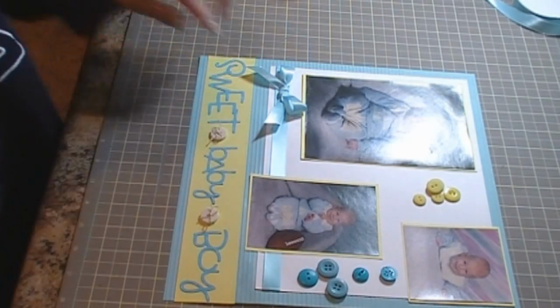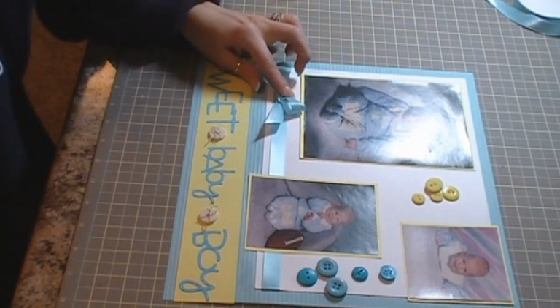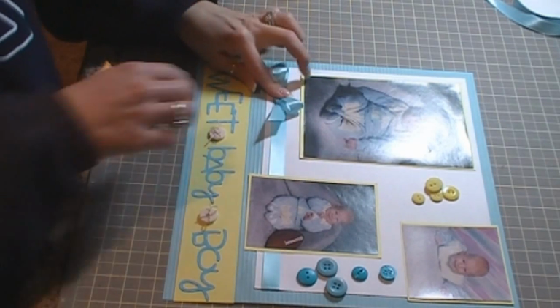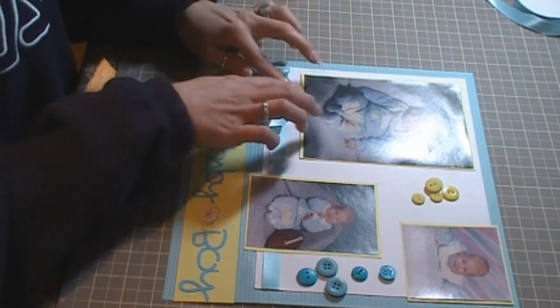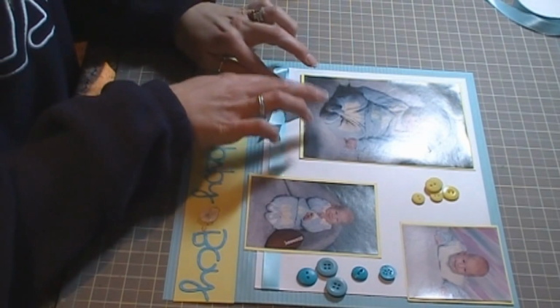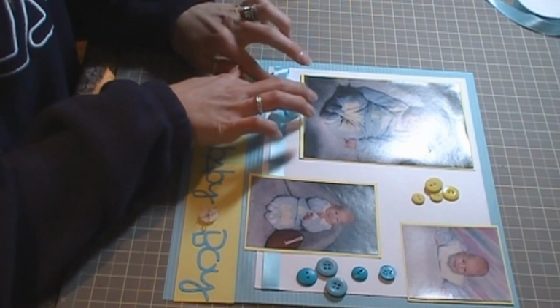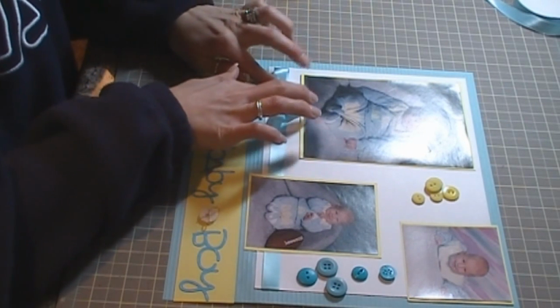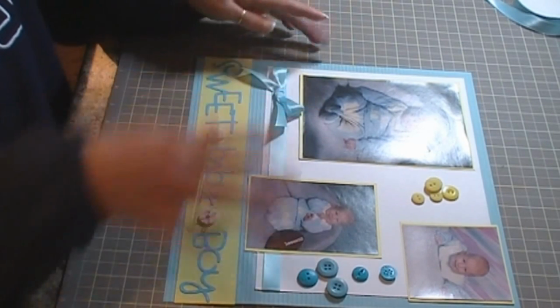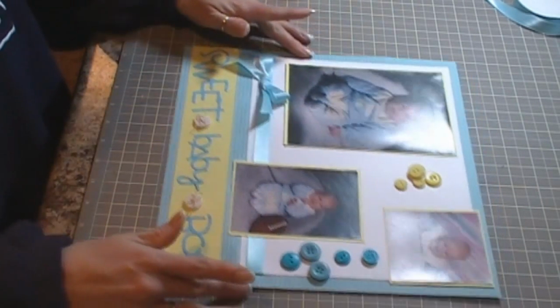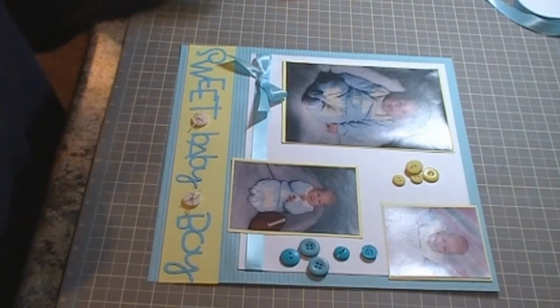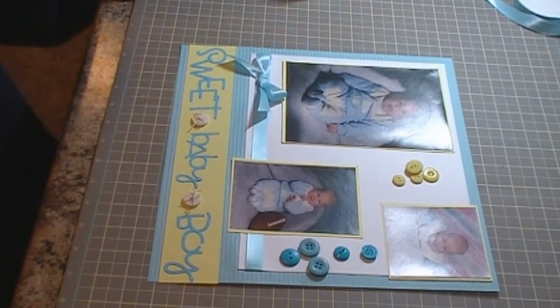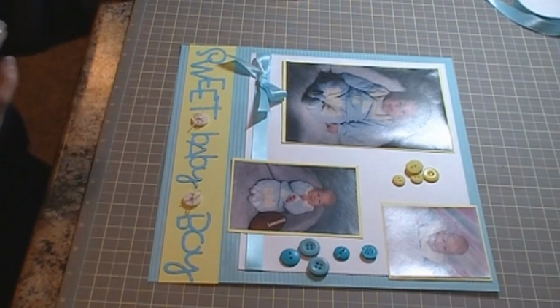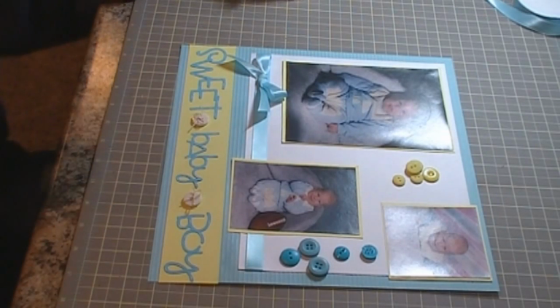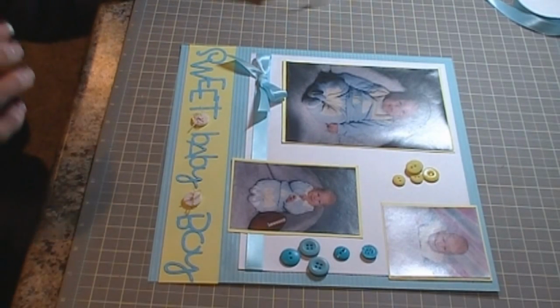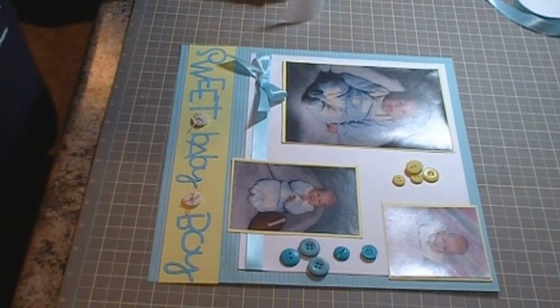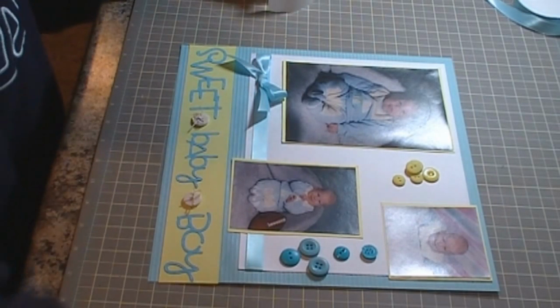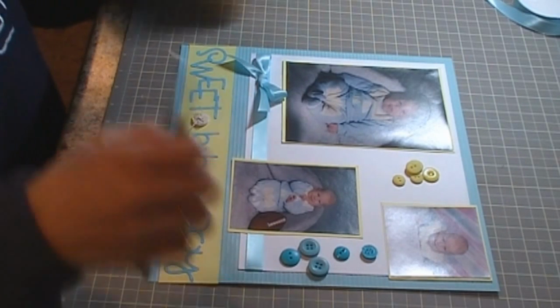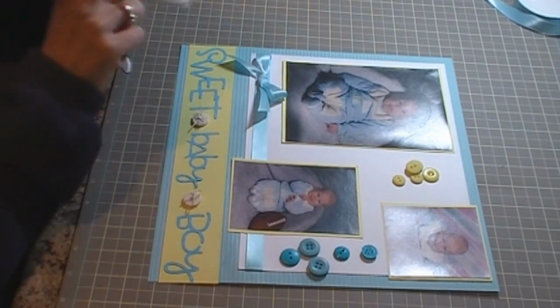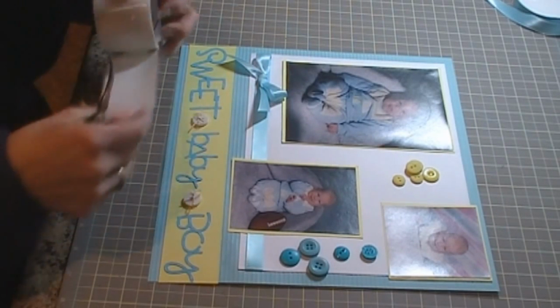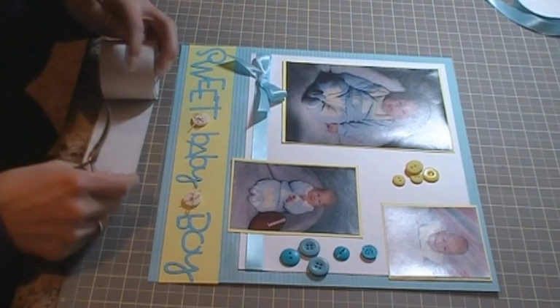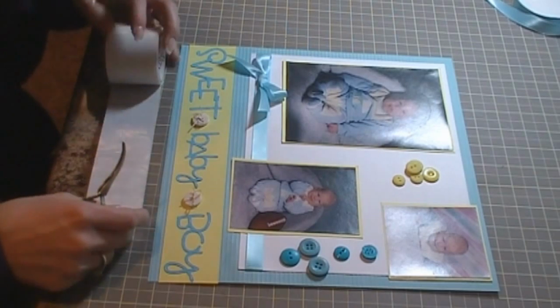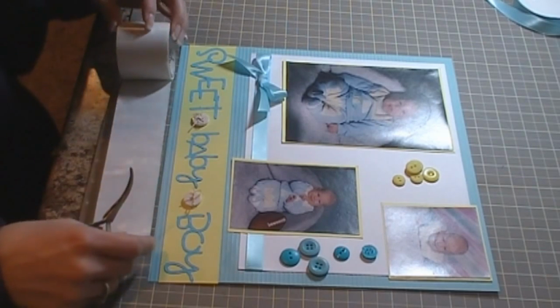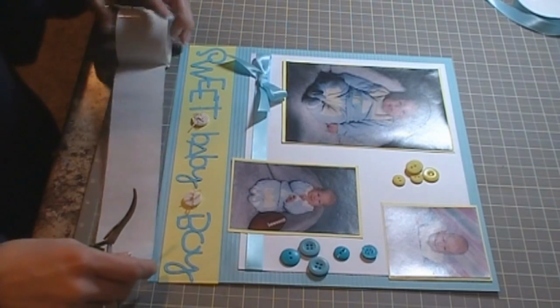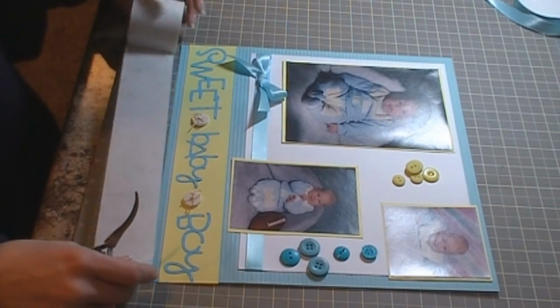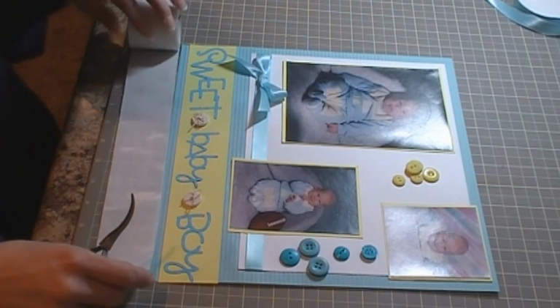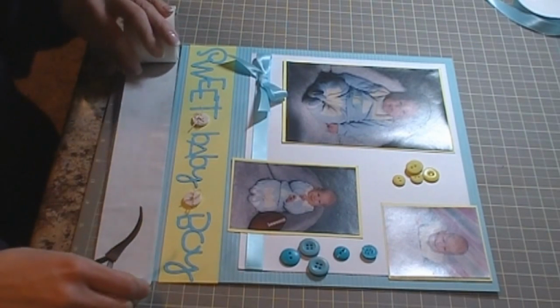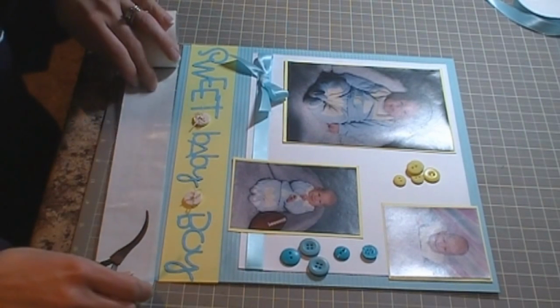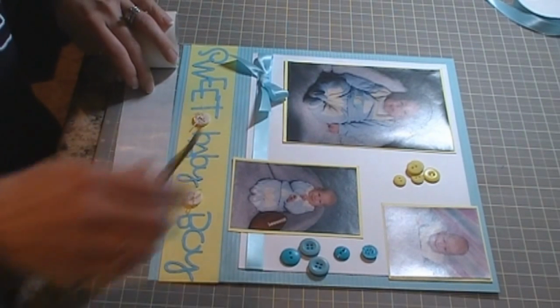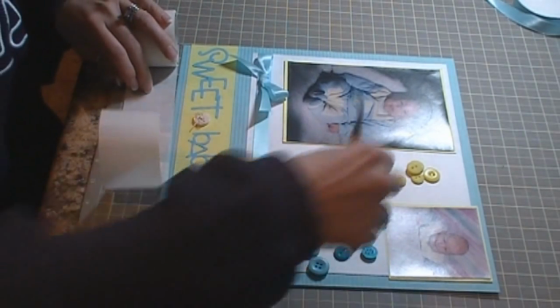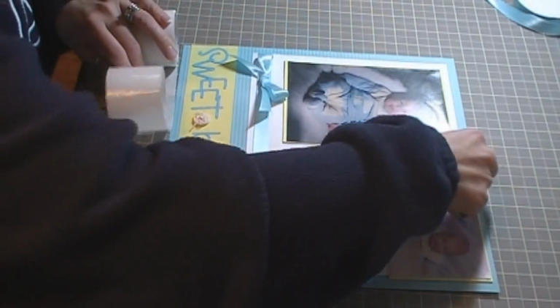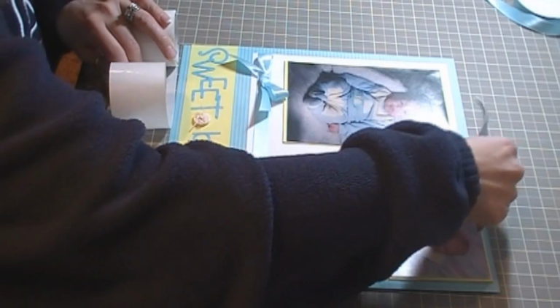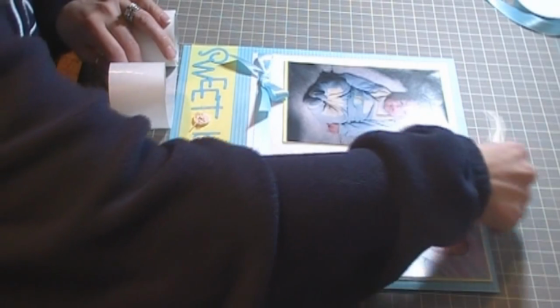Okay, pushing back down. And then I'm just going to use the glue dots to adhere them to my scrapbook page.